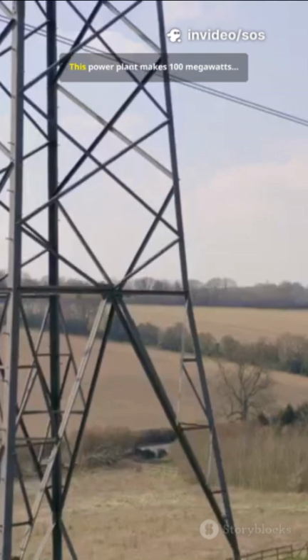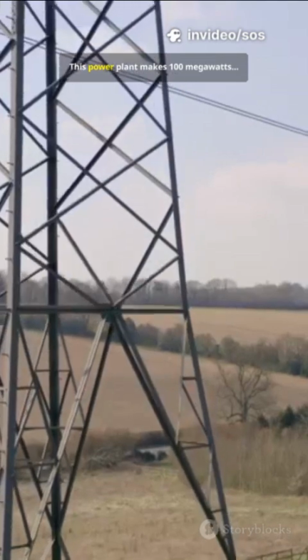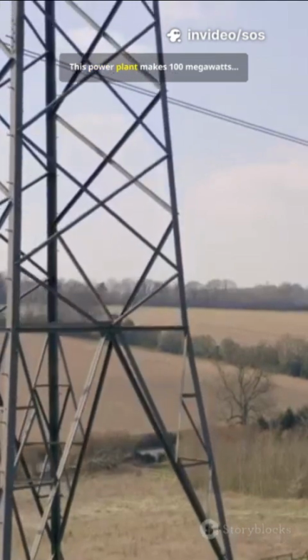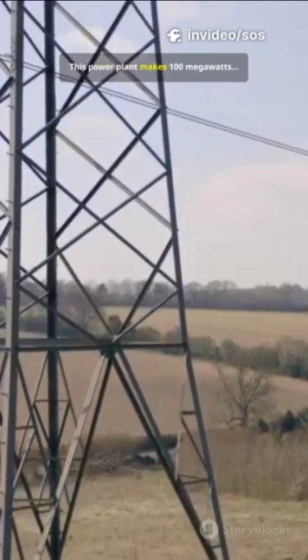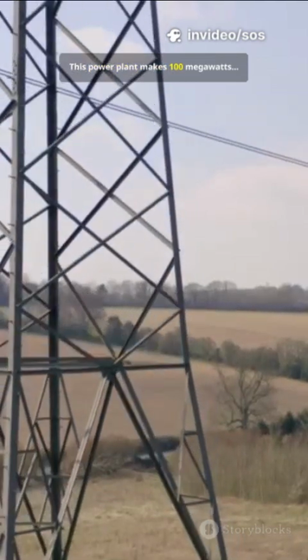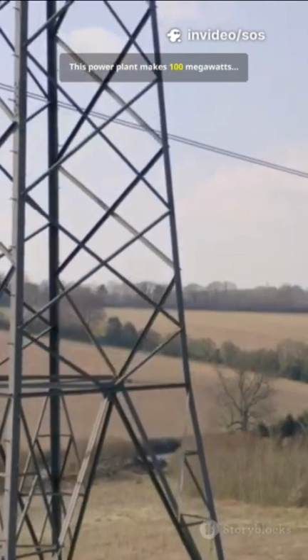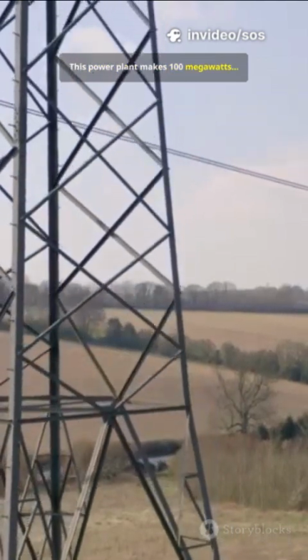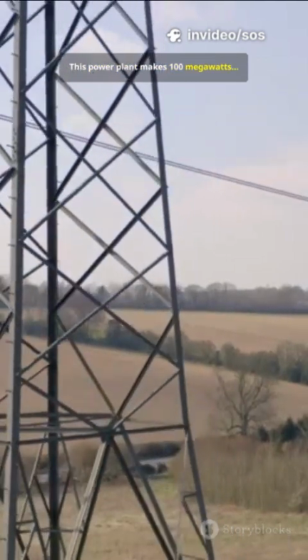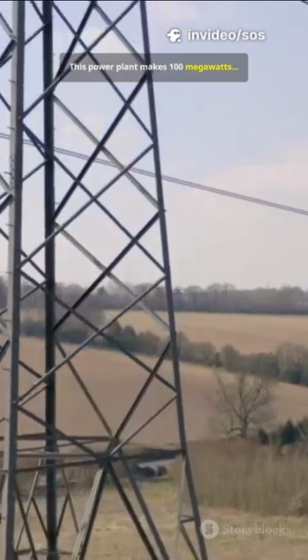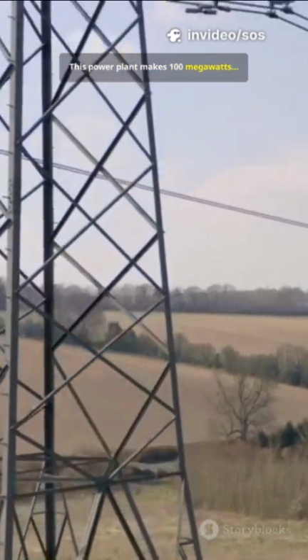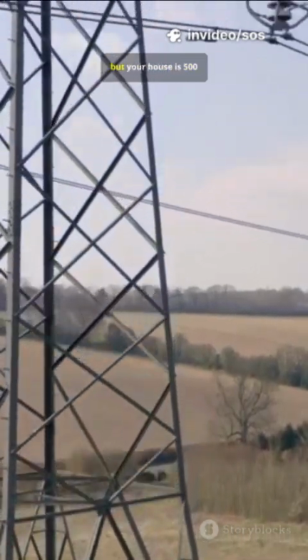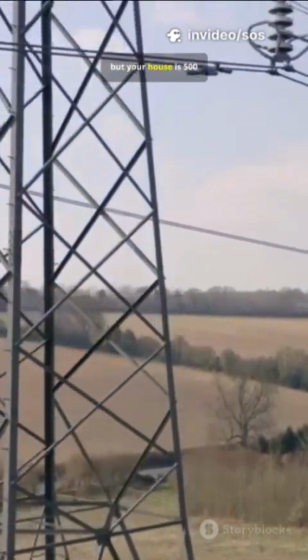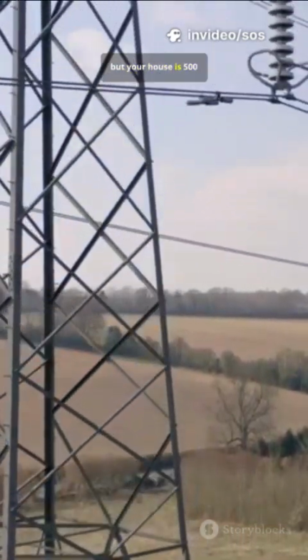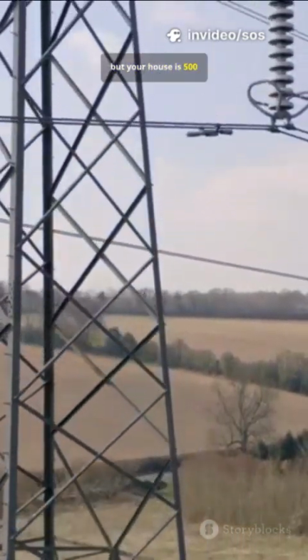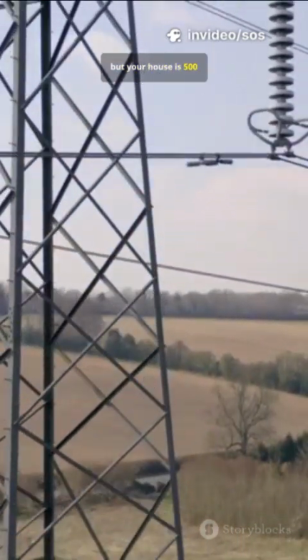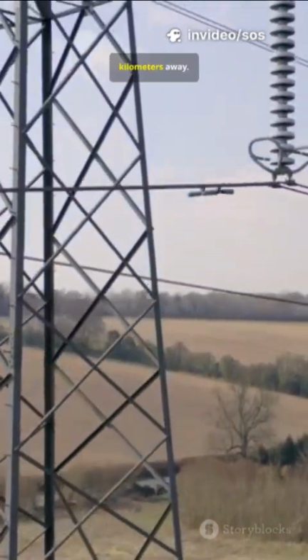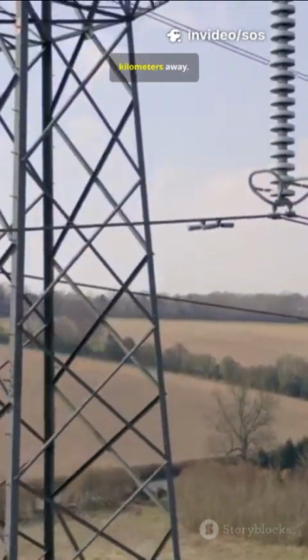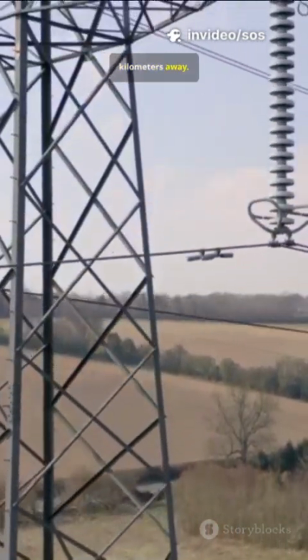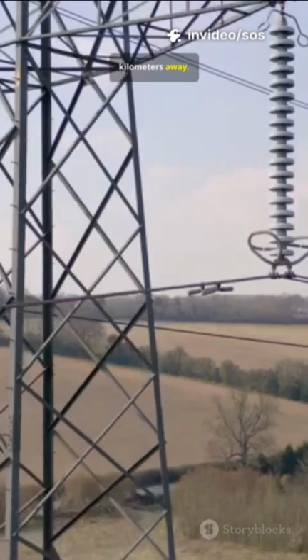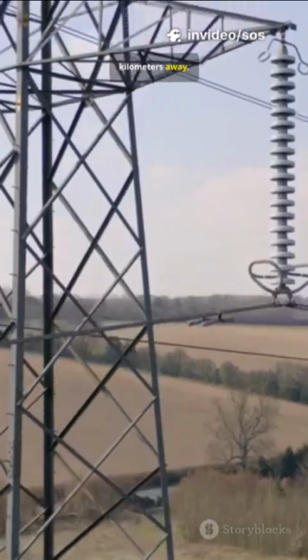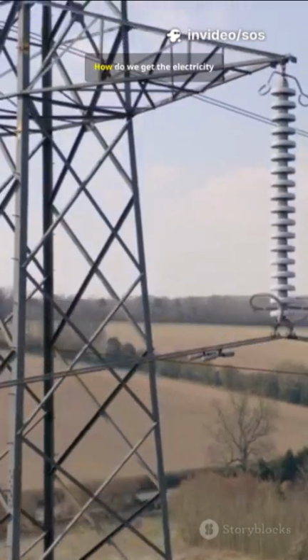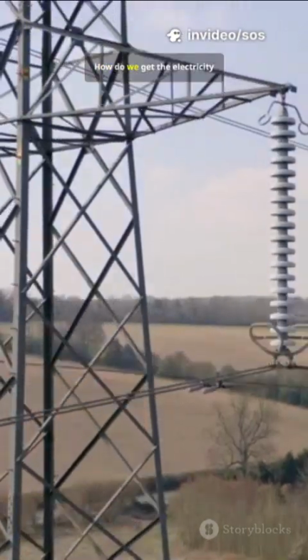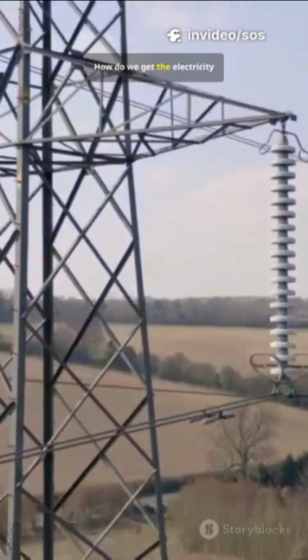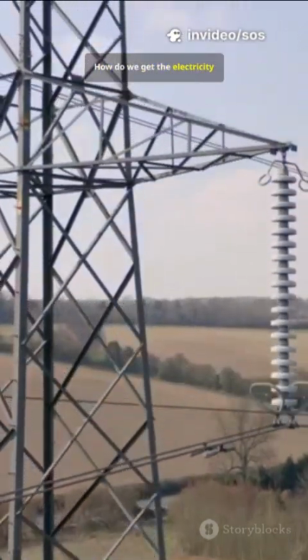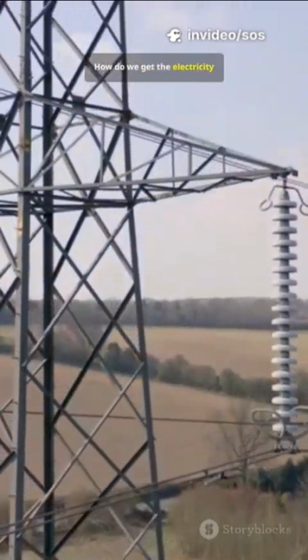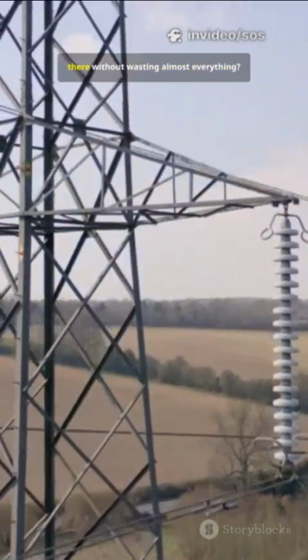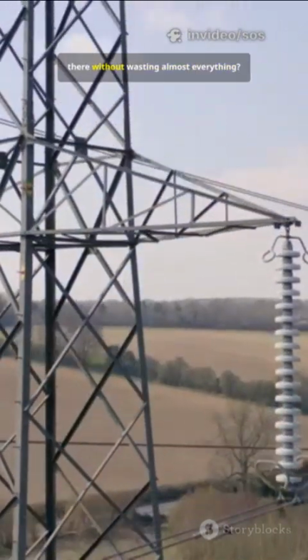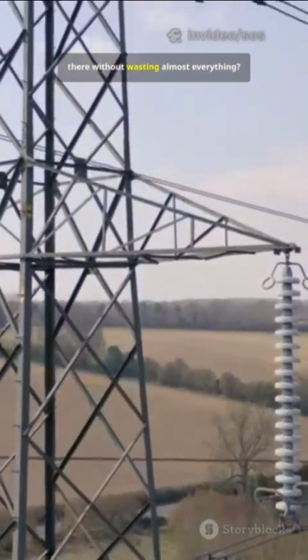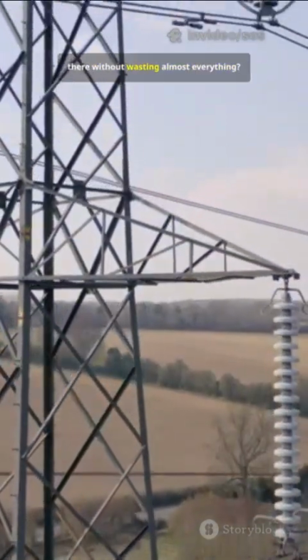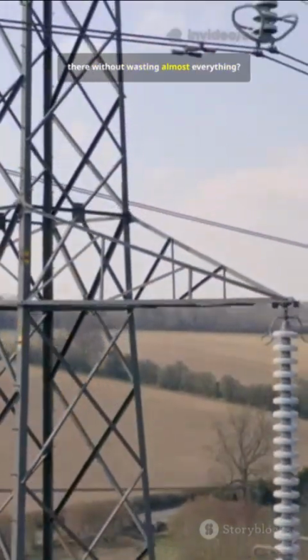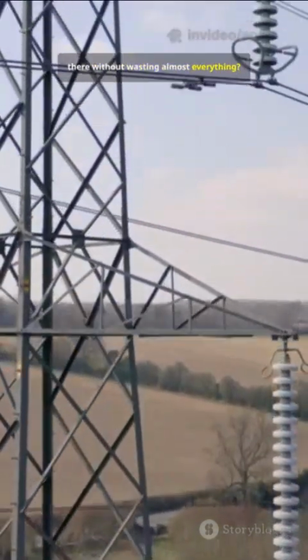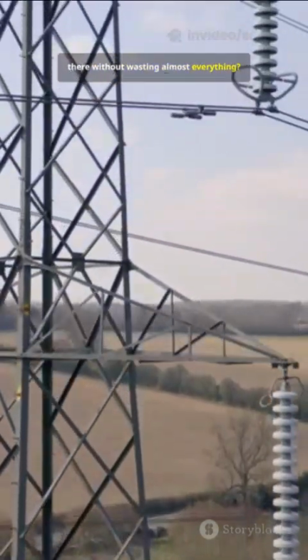This power plant makes 100 megawatts, but your house is 500 kilometers away. How do we get the electricity there without wasting almost everything?